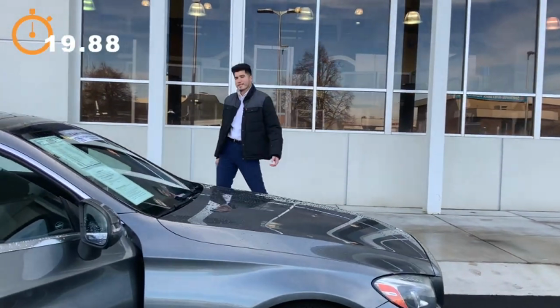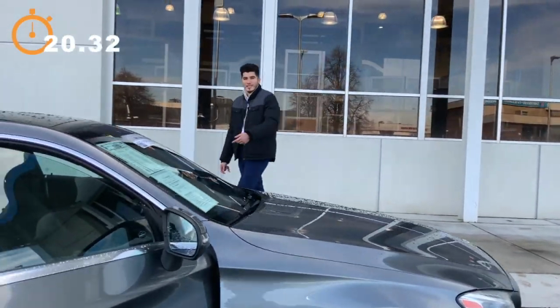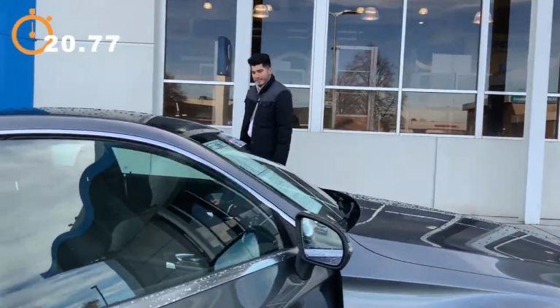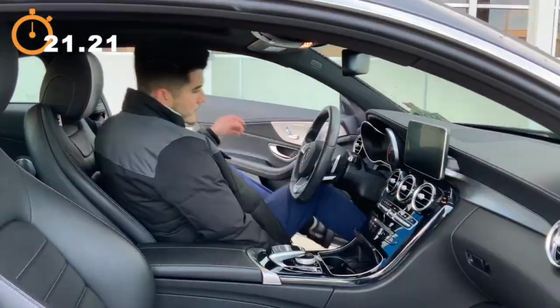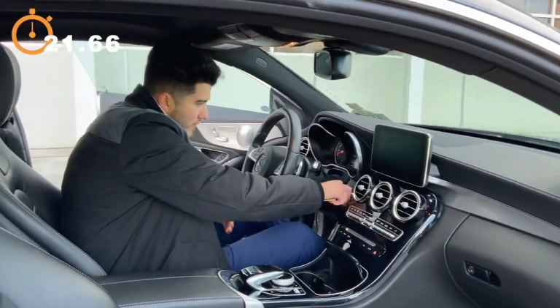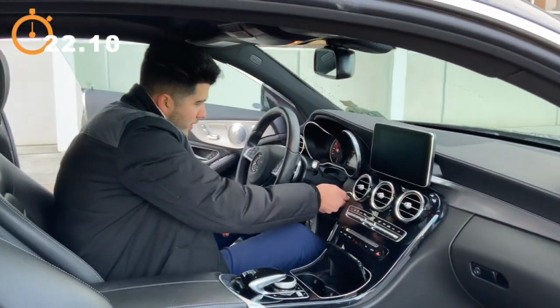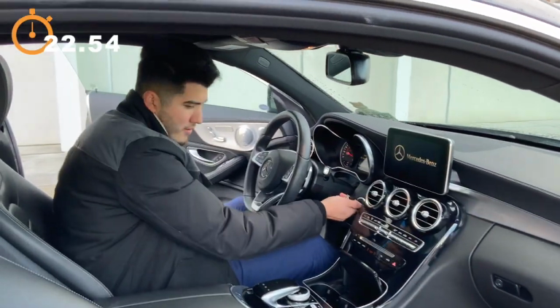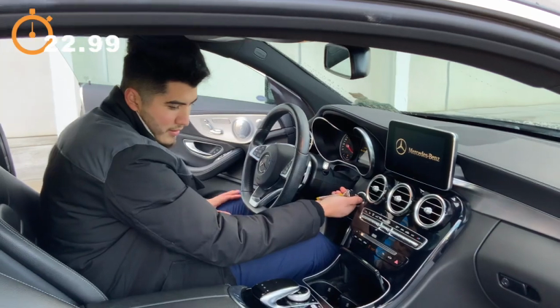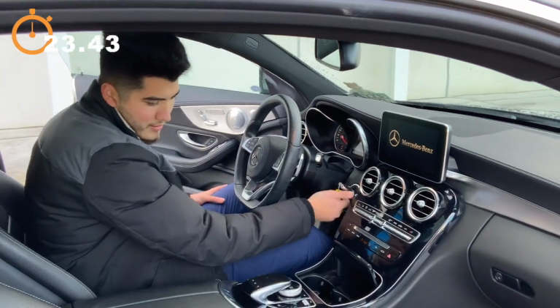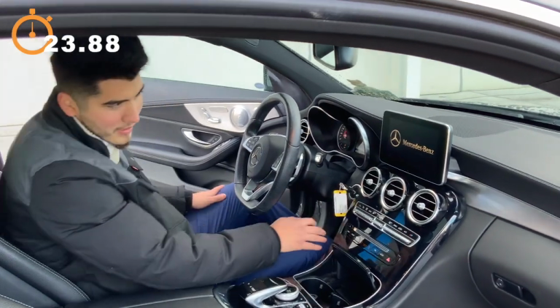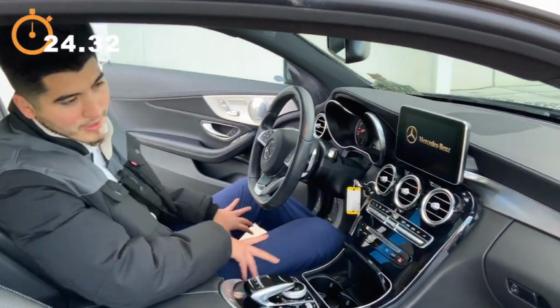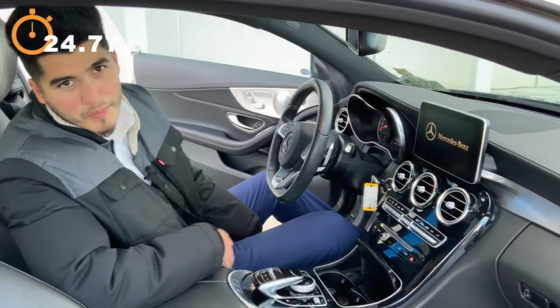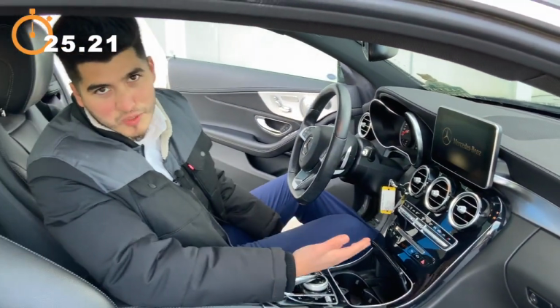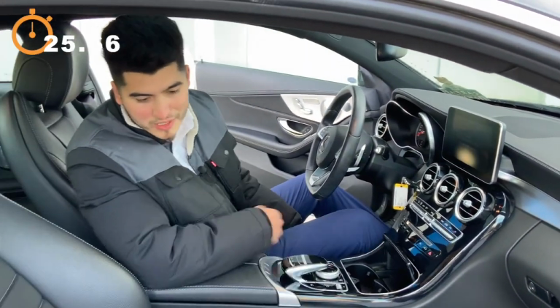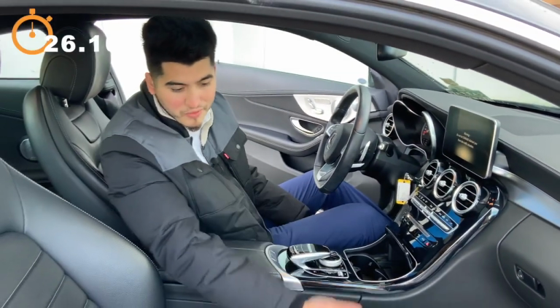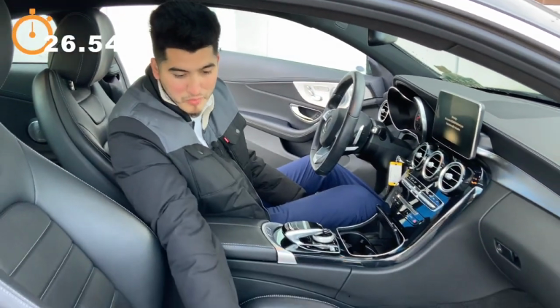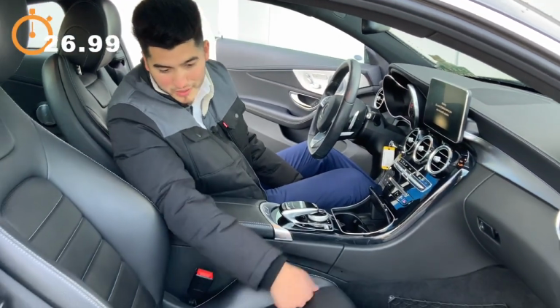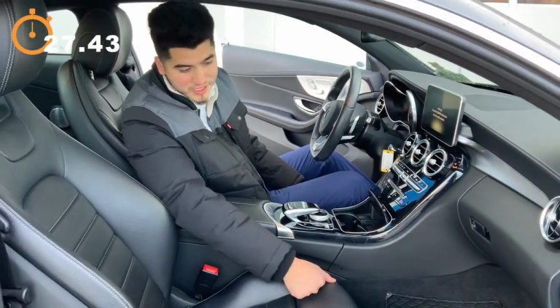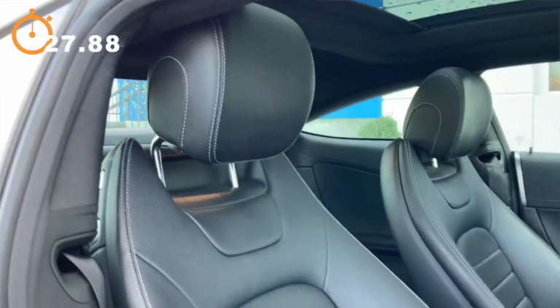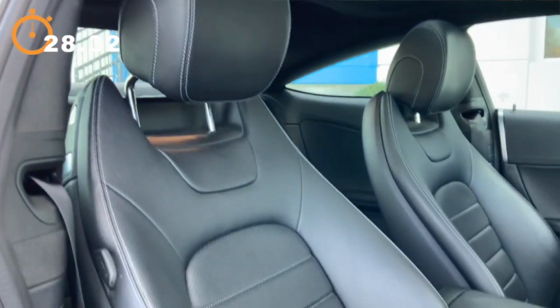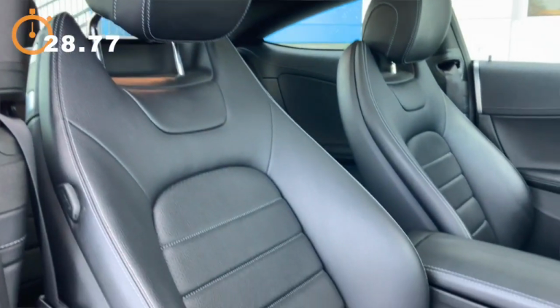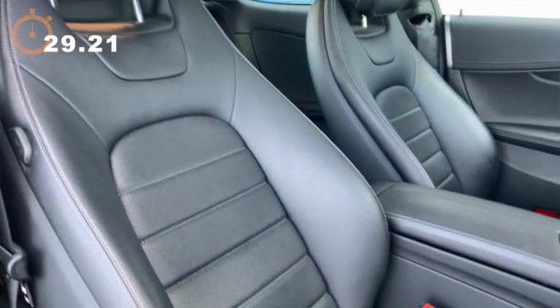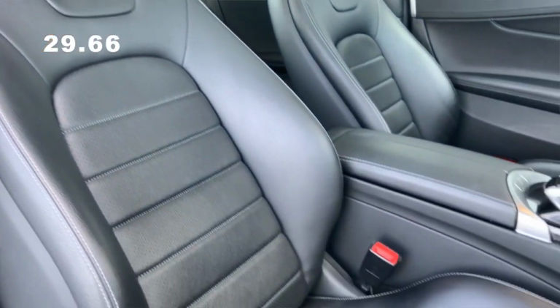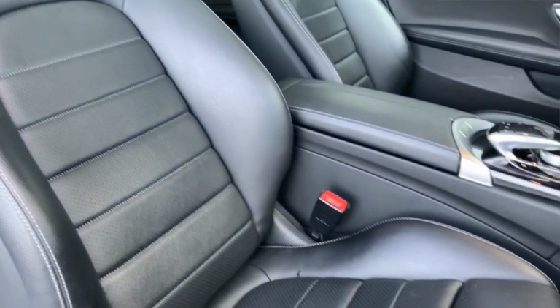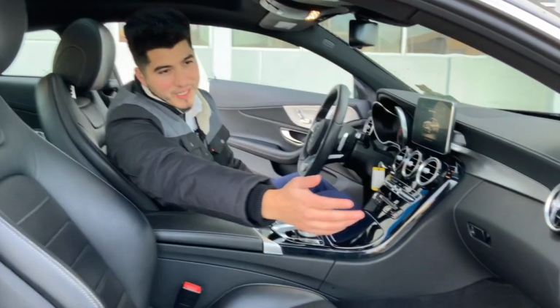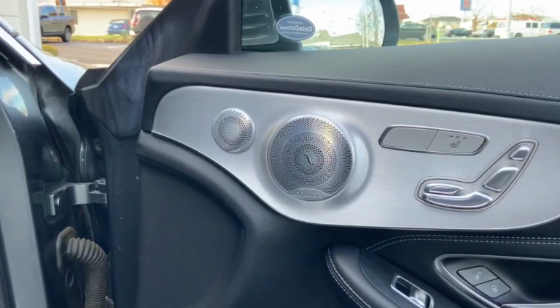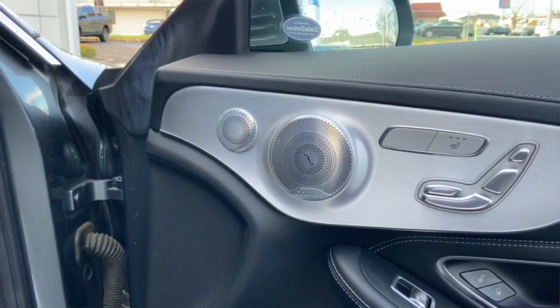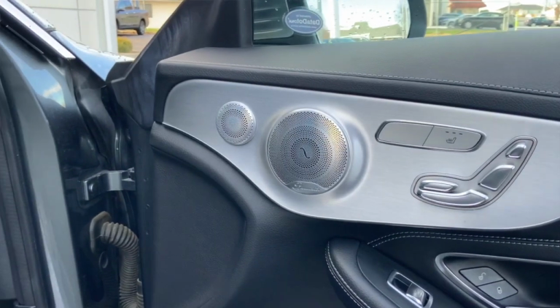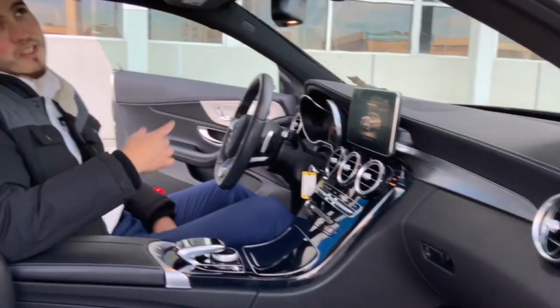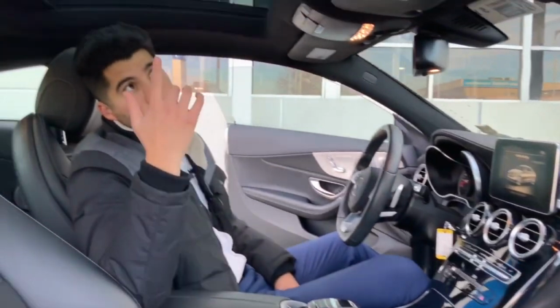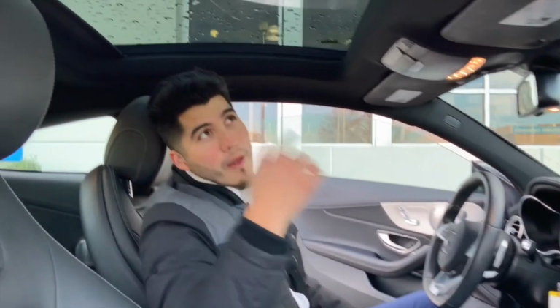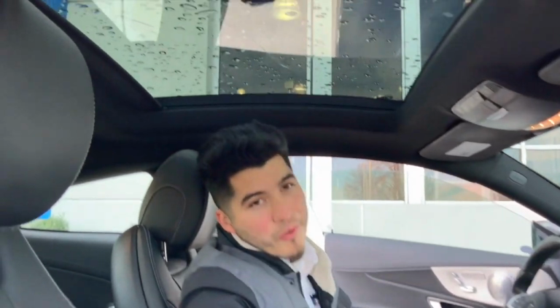Let's take a look inside. I mean, the car speaks for itself. You have premium leather seats, heated seats as well. You also get the premium sound system and this beautiful panoramic sunroof.